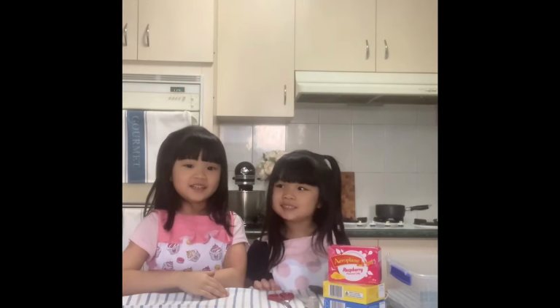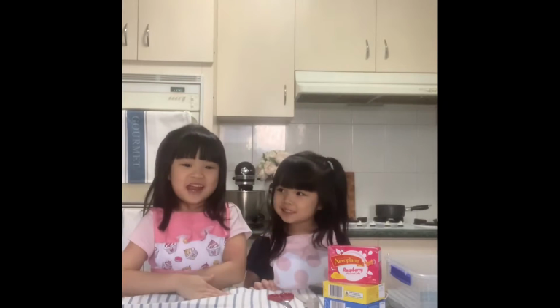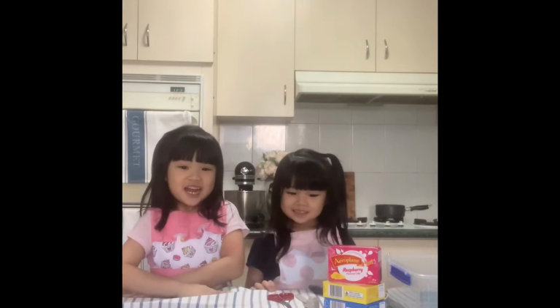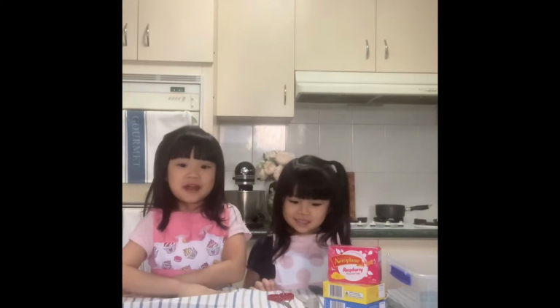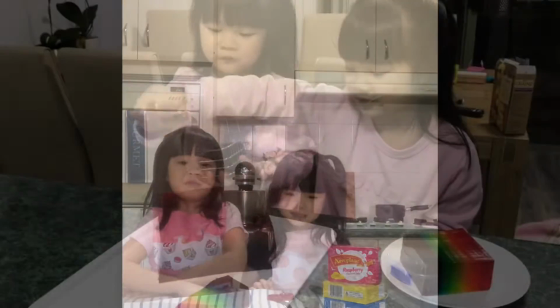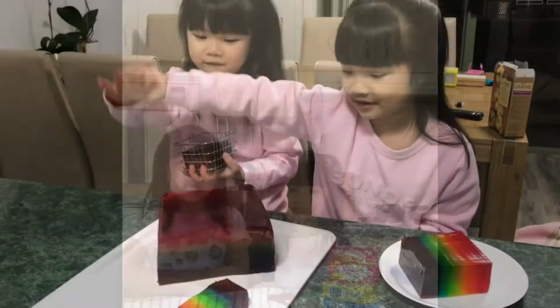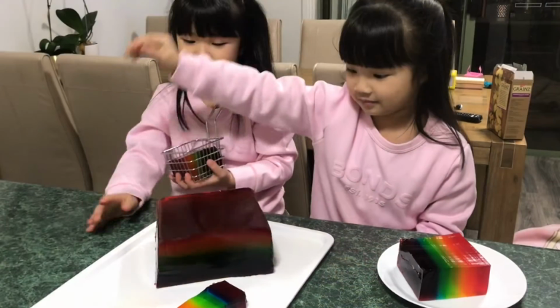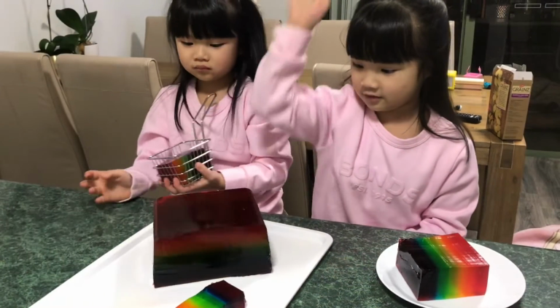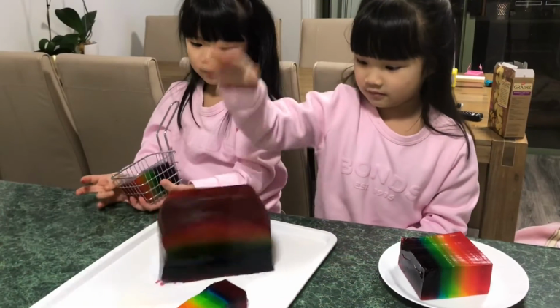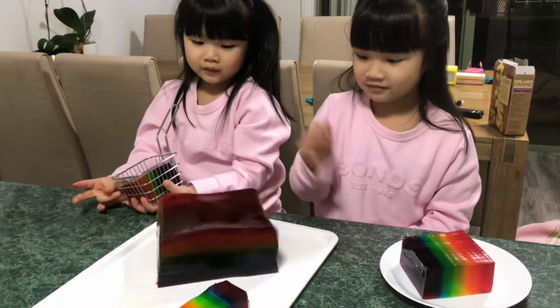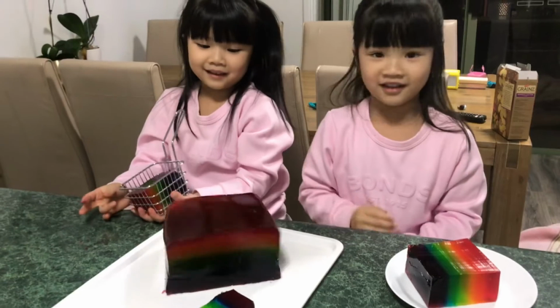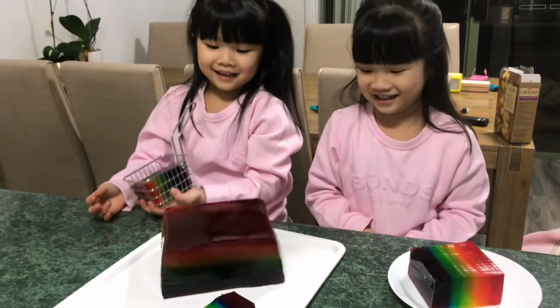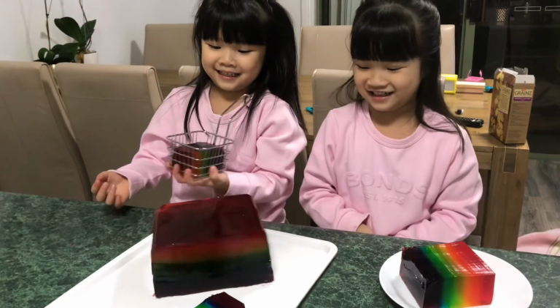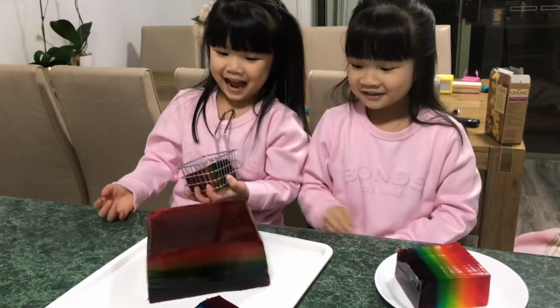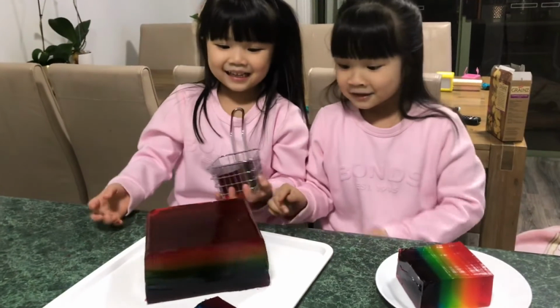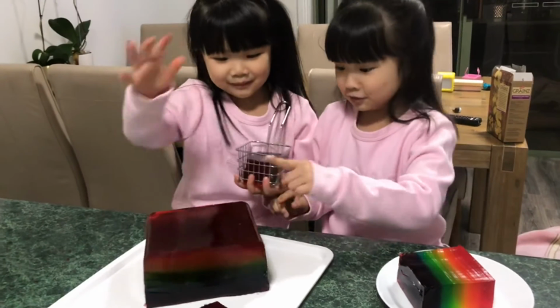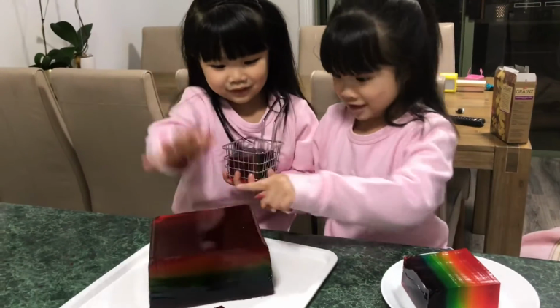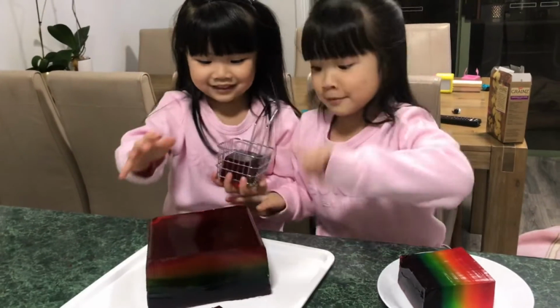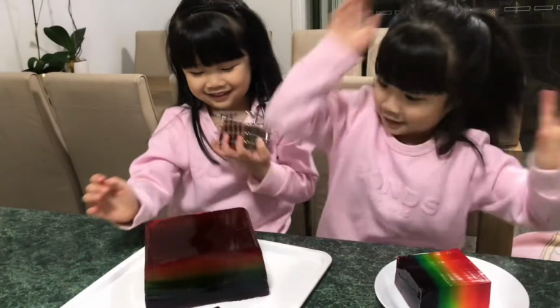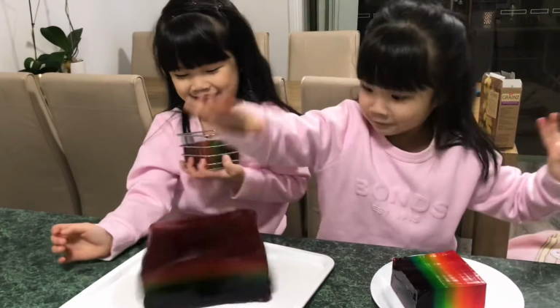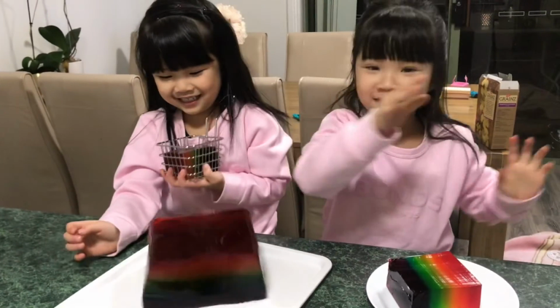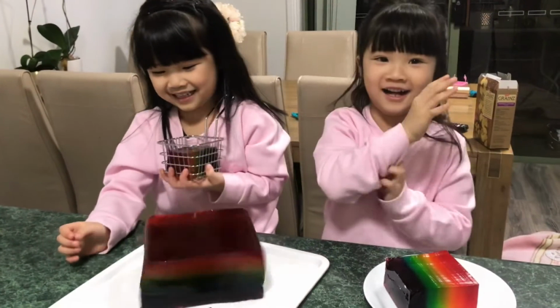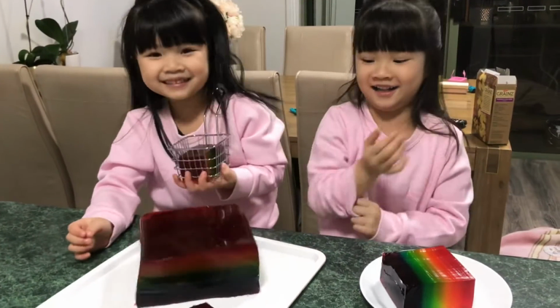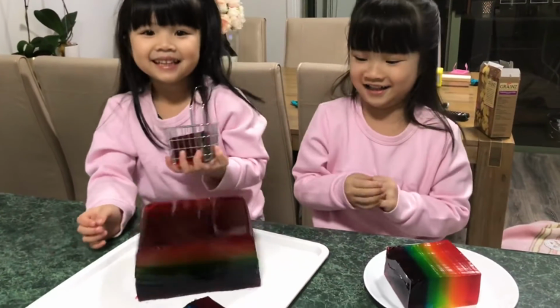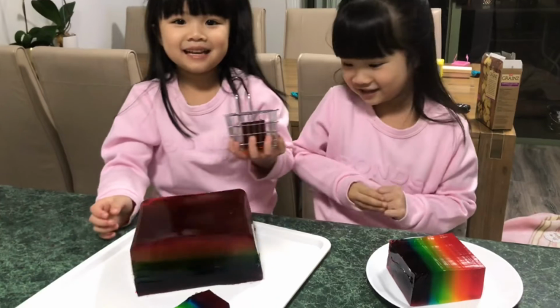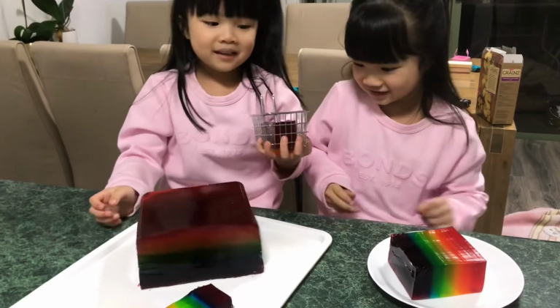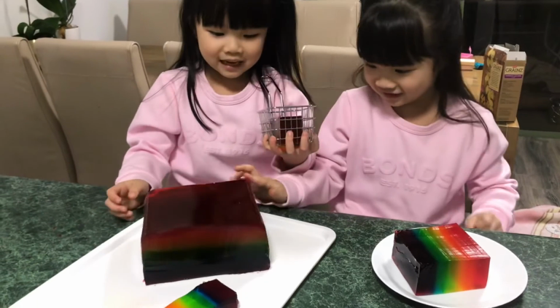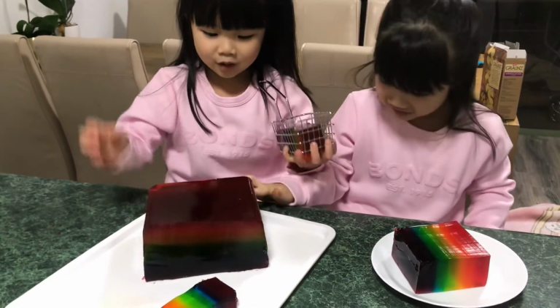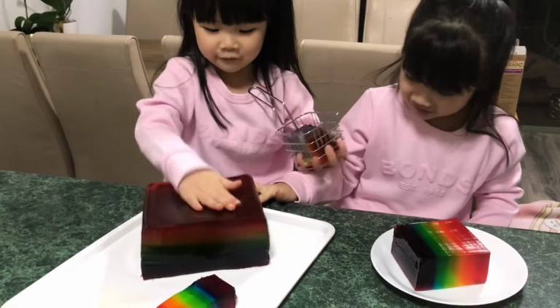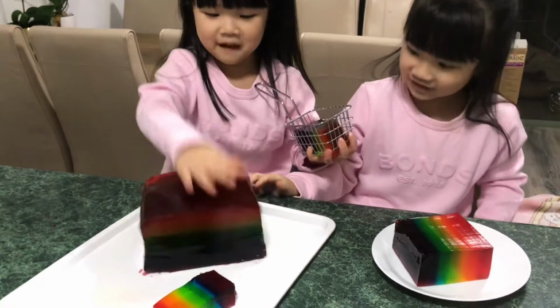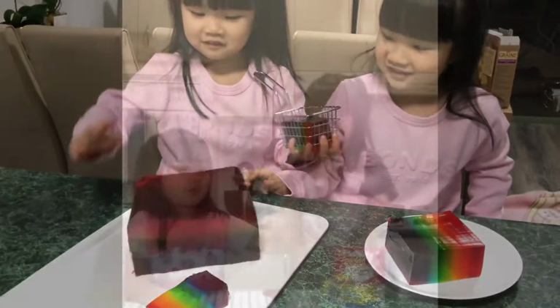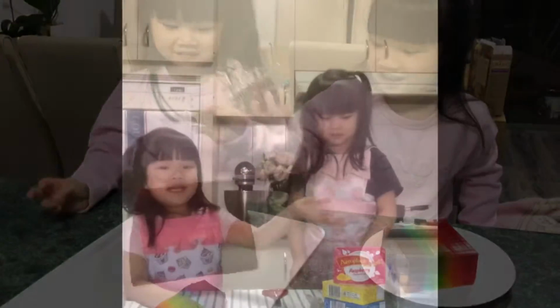Today we're going to make a rainbow challenge. His name is called Fat Fat. One piece.